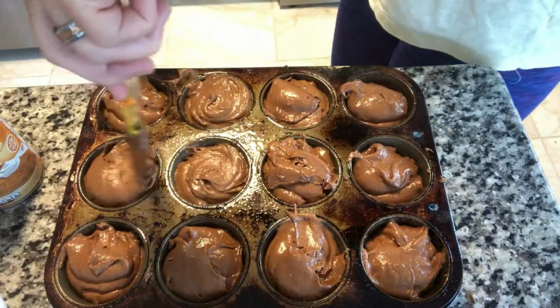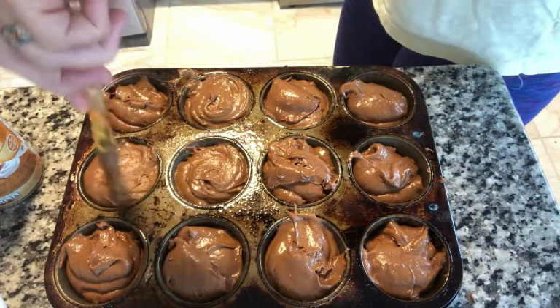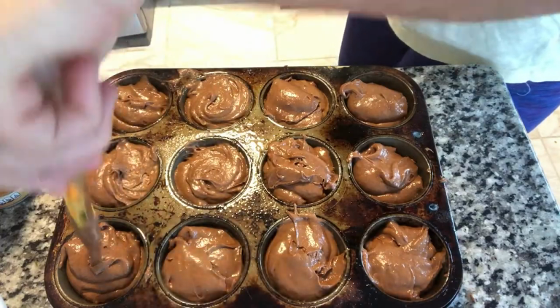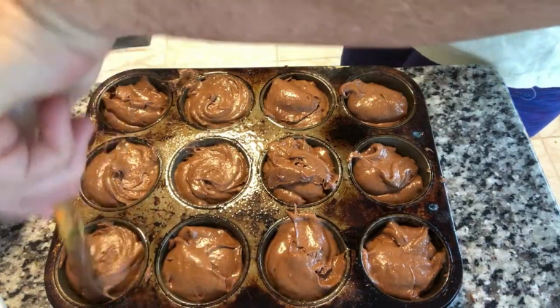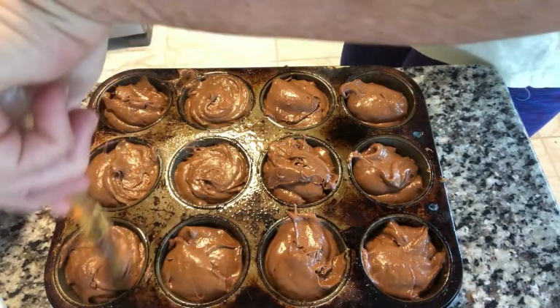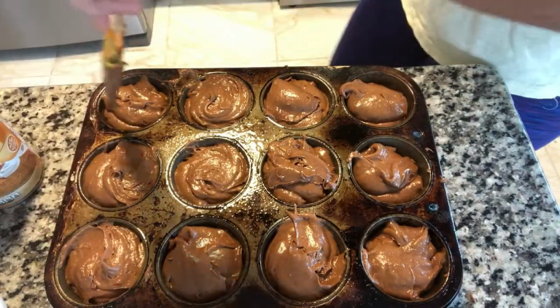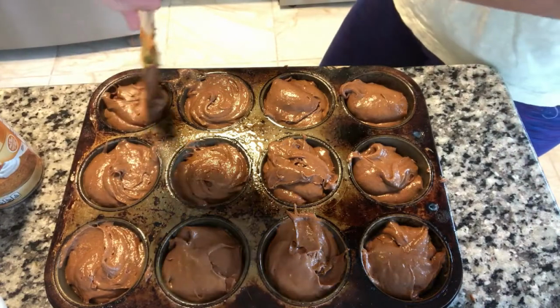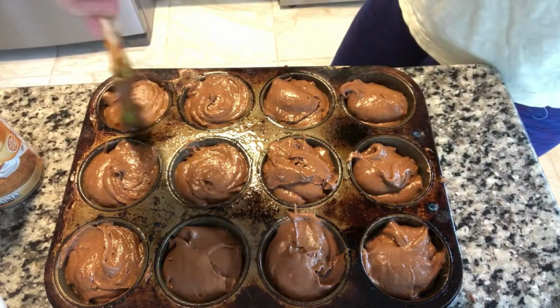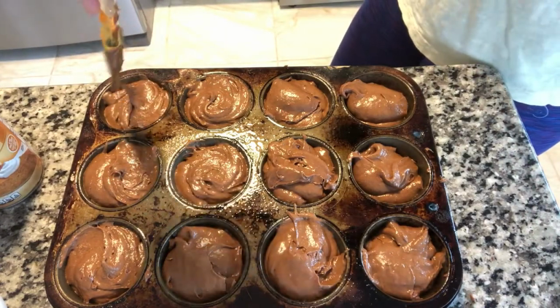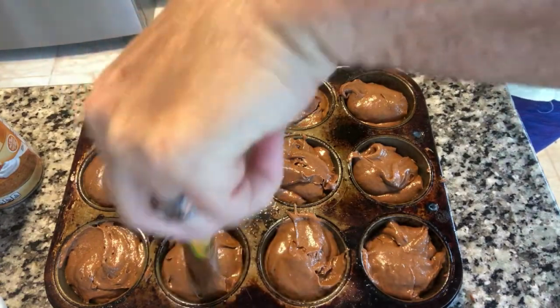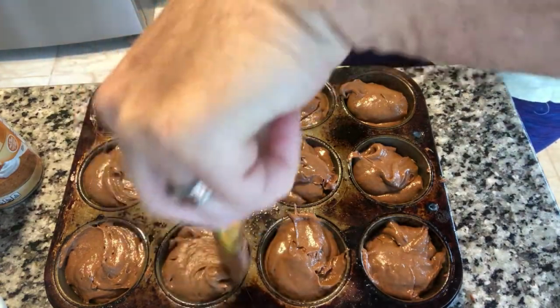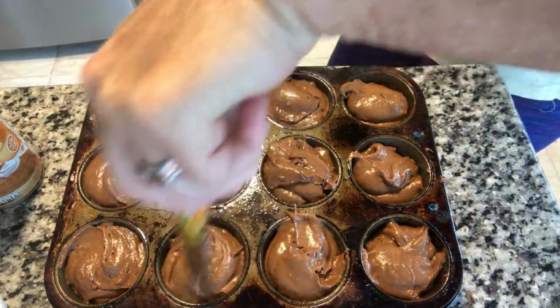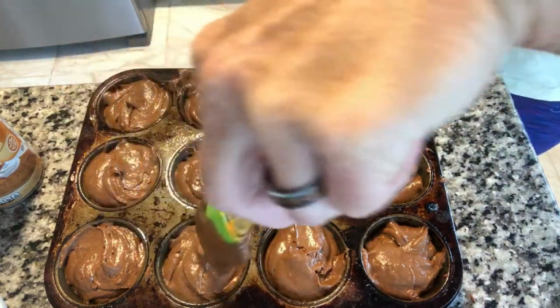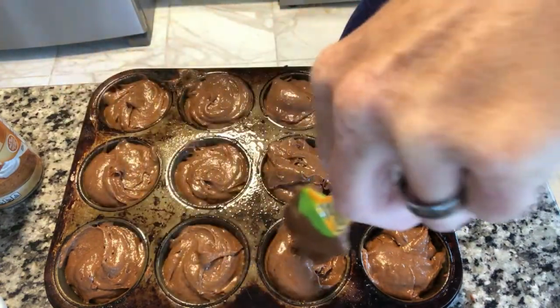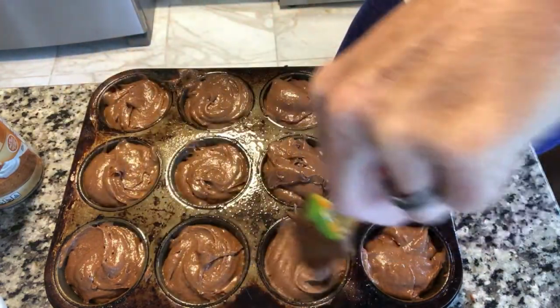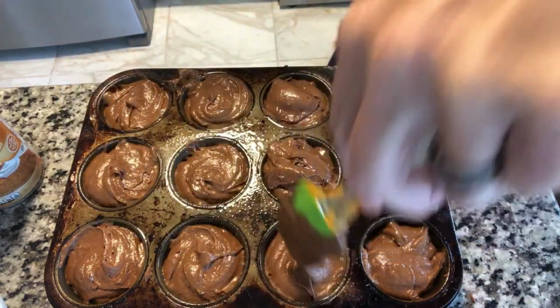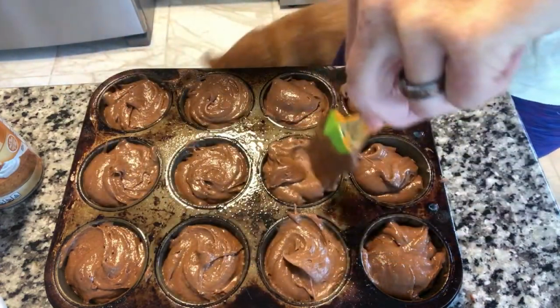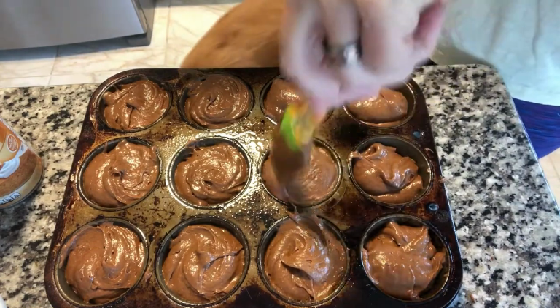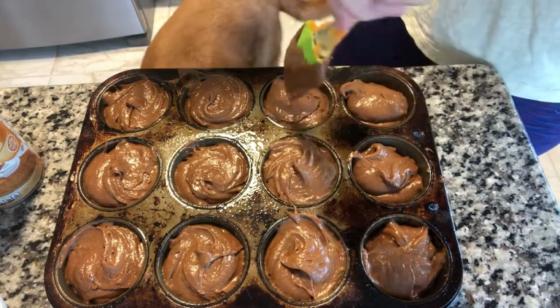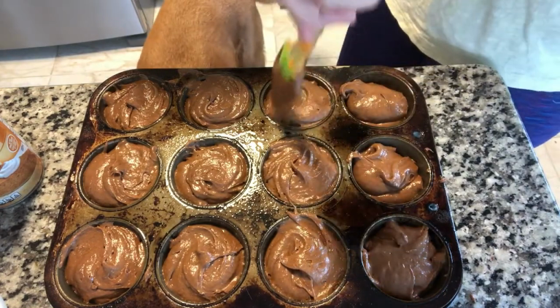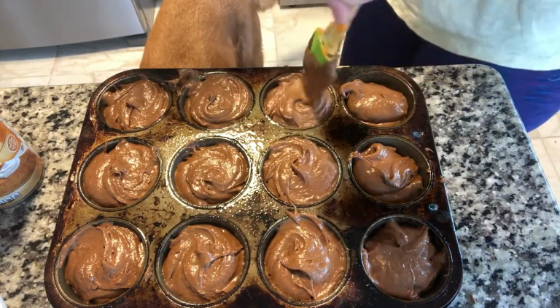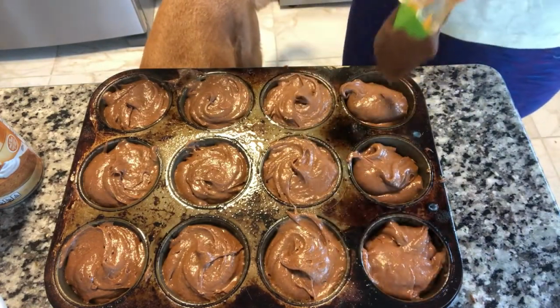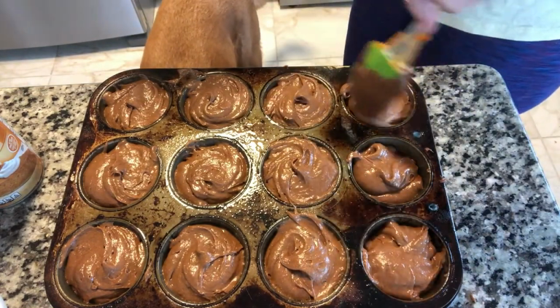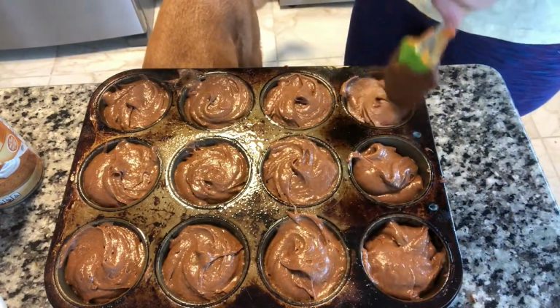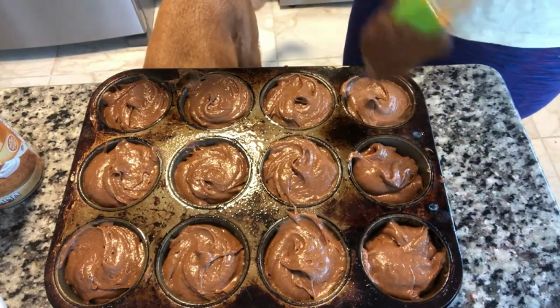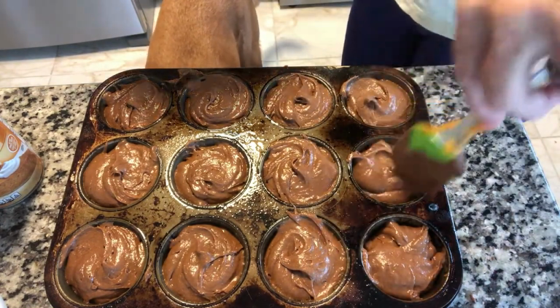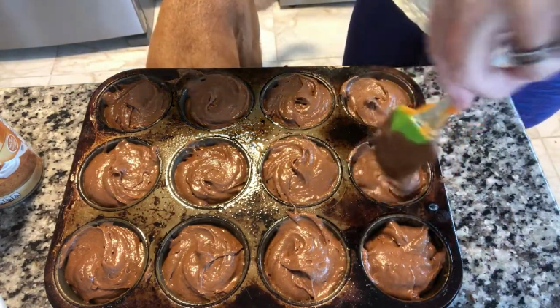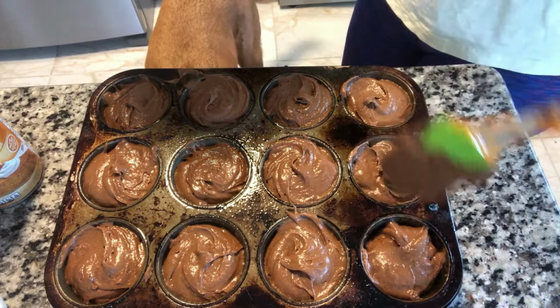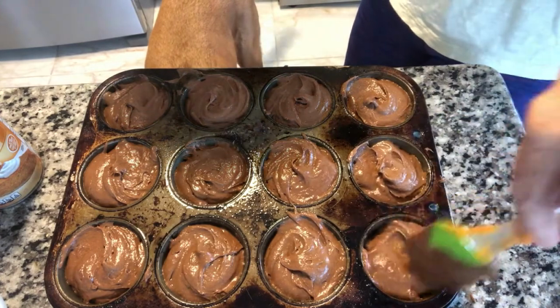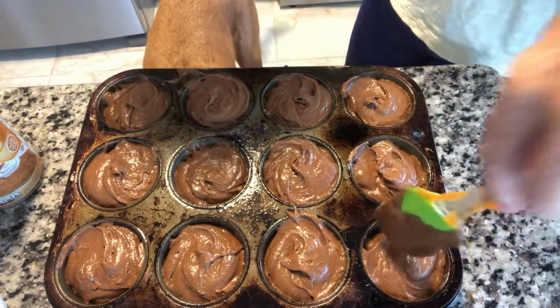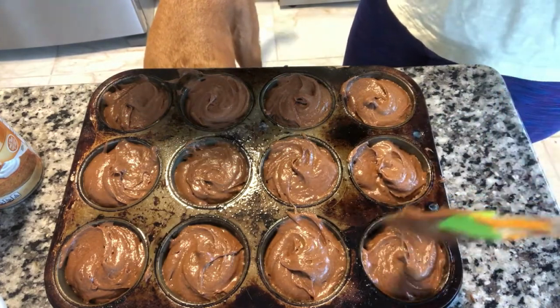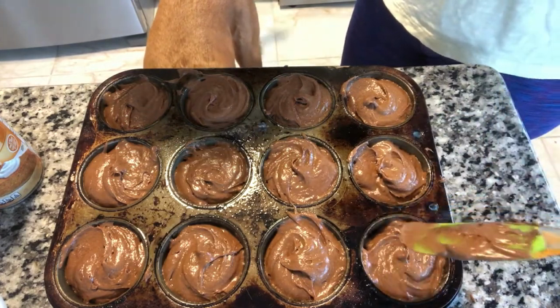After you get your muffins in the pan, make sure to do a little swirl on top like I'm doing here. It helps them look more uniform. These don't flatten out as well as a regular muffin or cupcake, so you want to just add a little swirl.